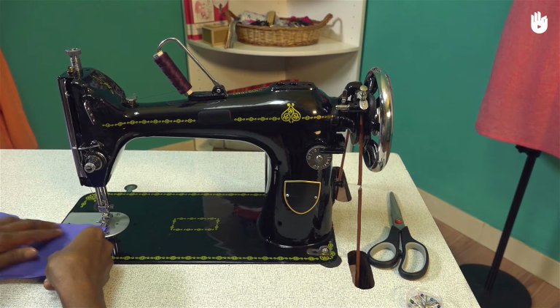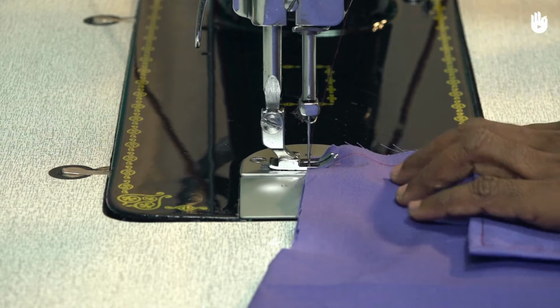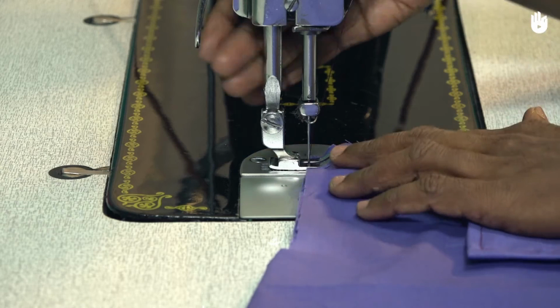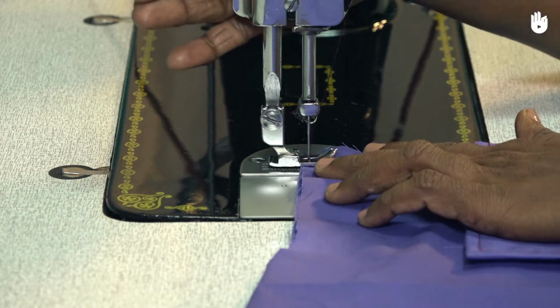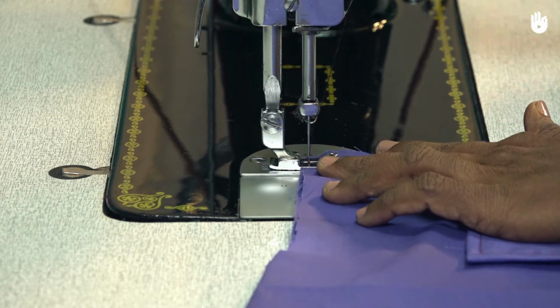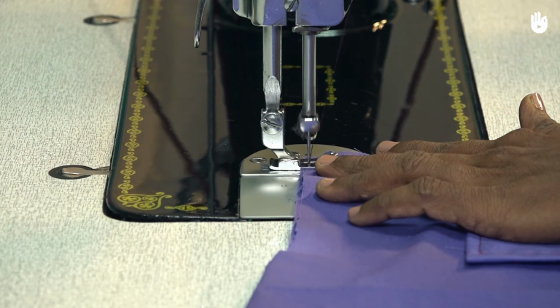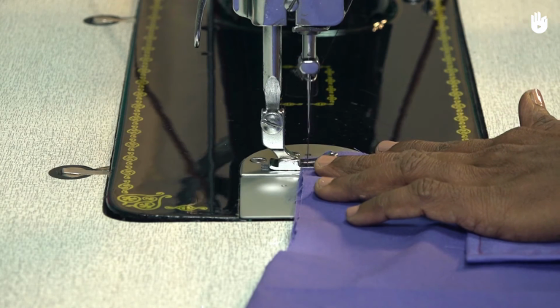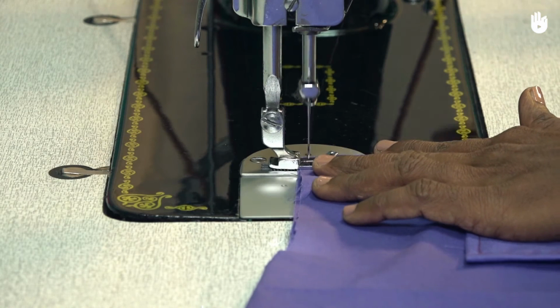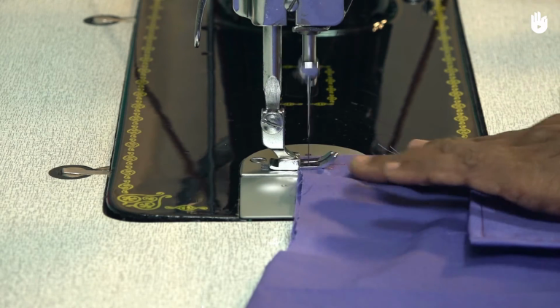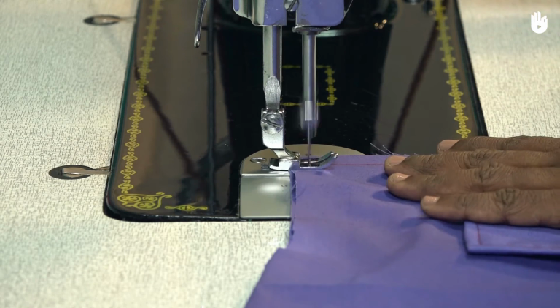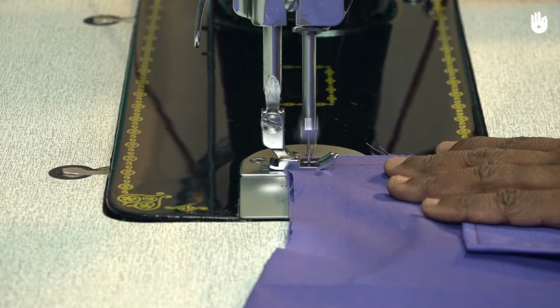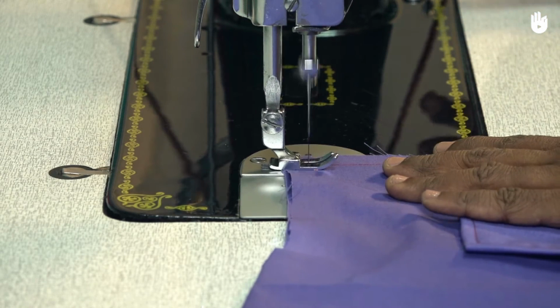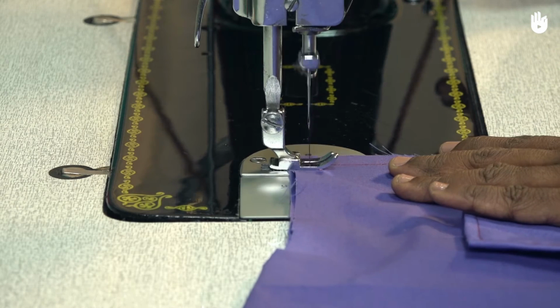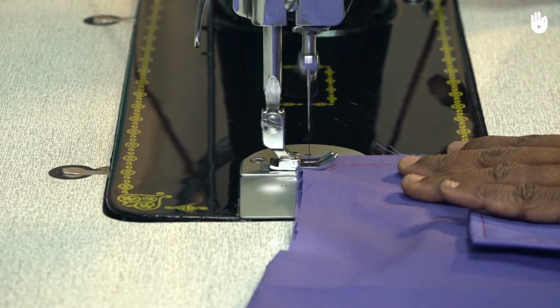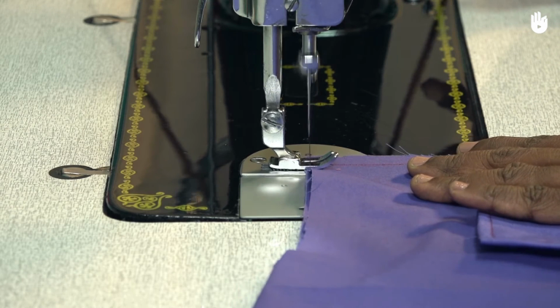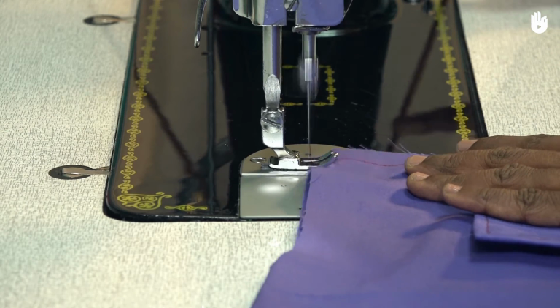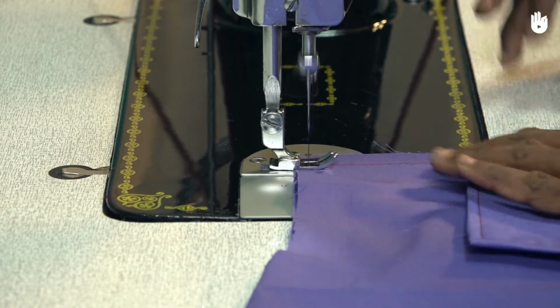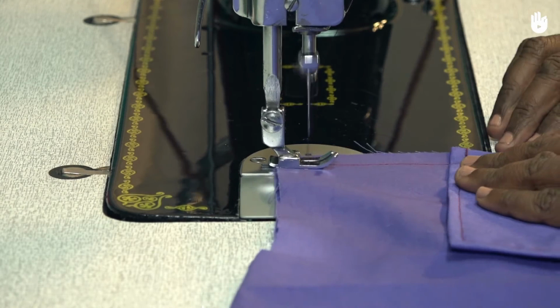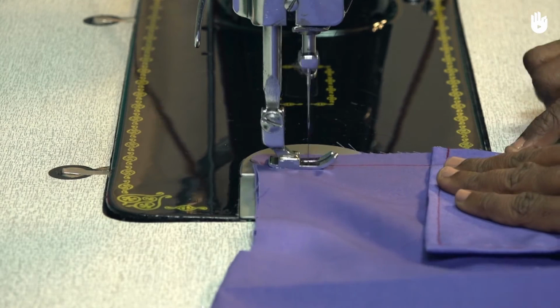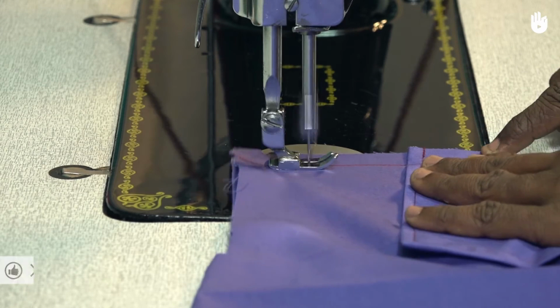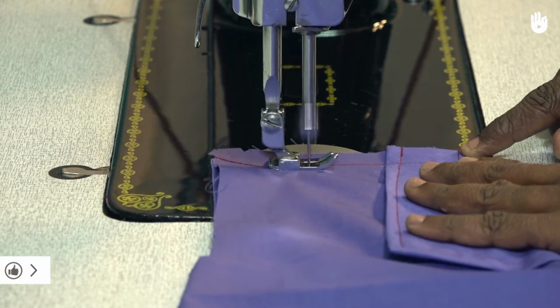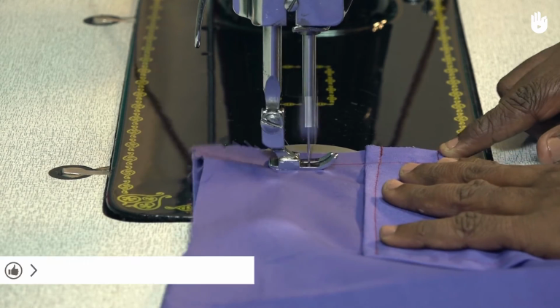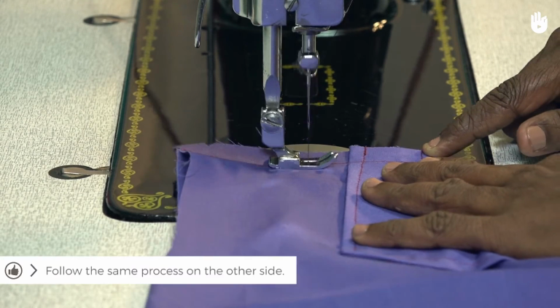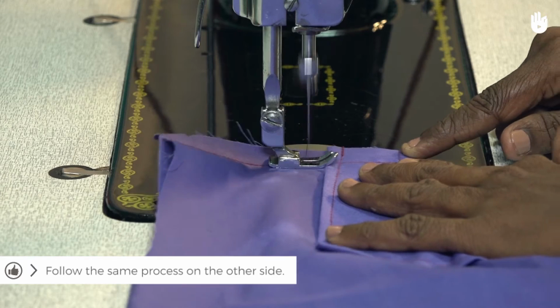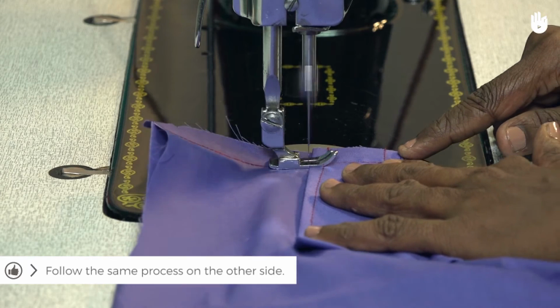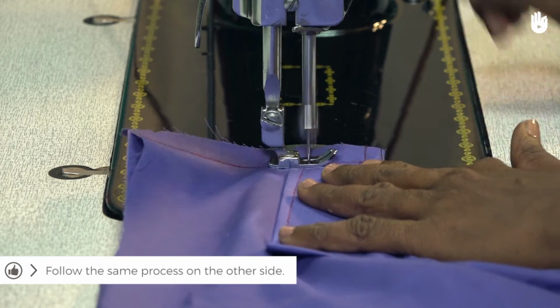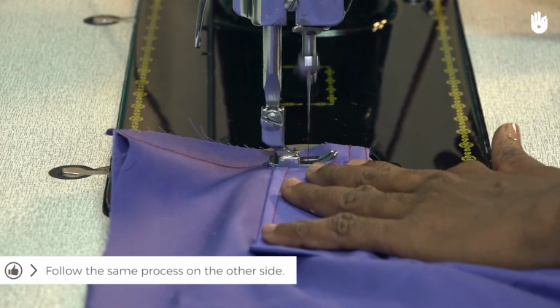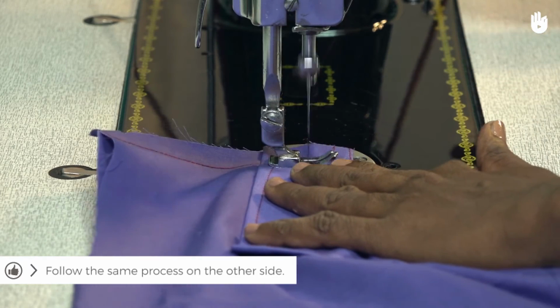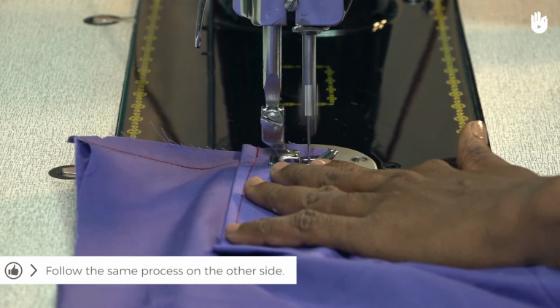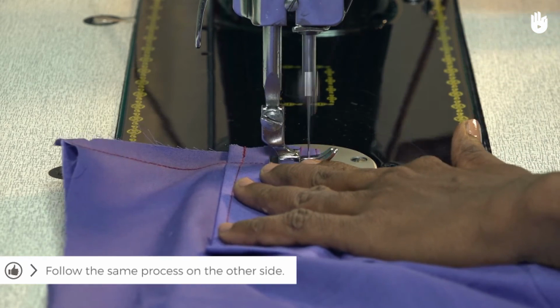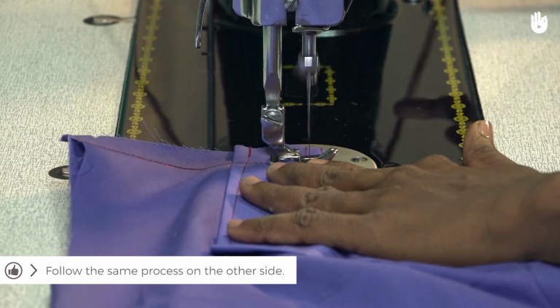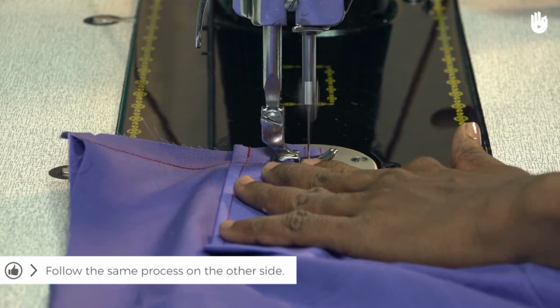This time, start with a reverse stitch from the corner of the armhole. Stitch off the edge at the end of the neckline, then cut the thread and repeat the process on the other shoulder.